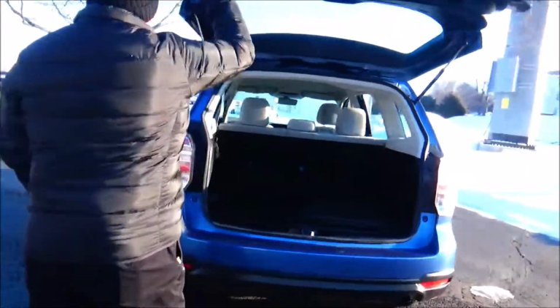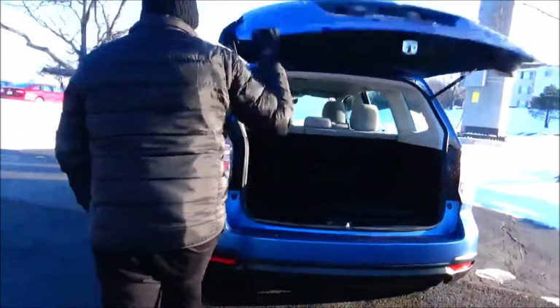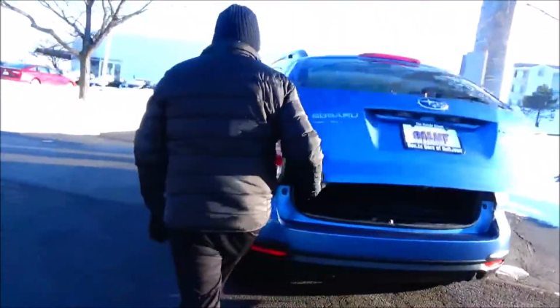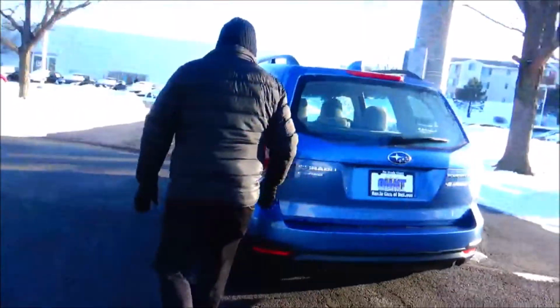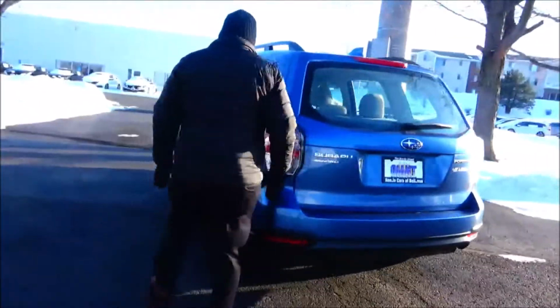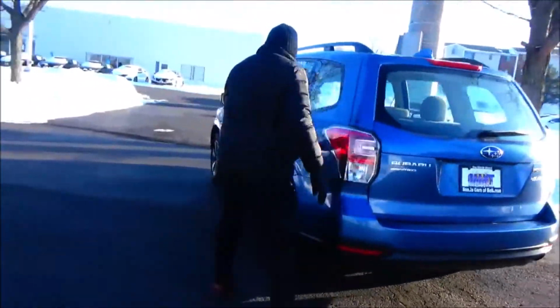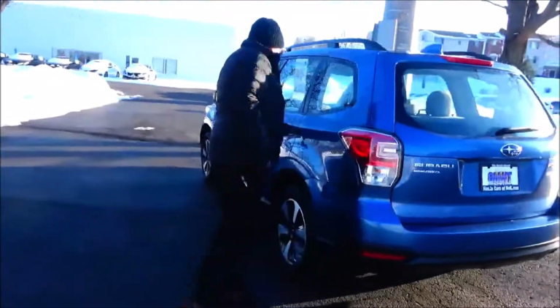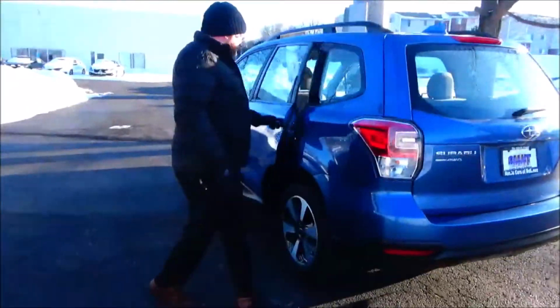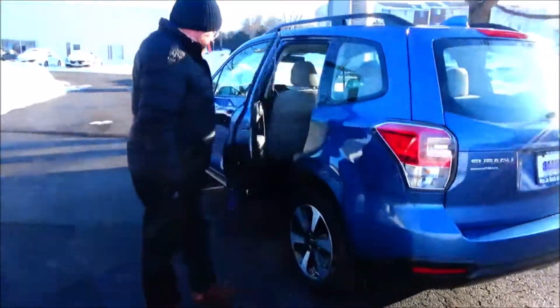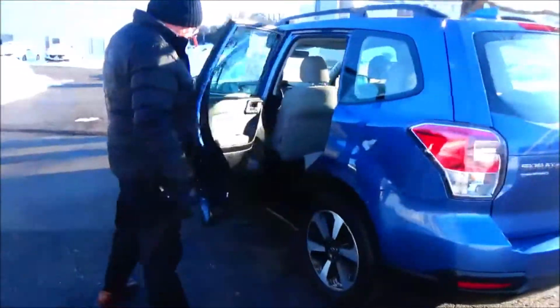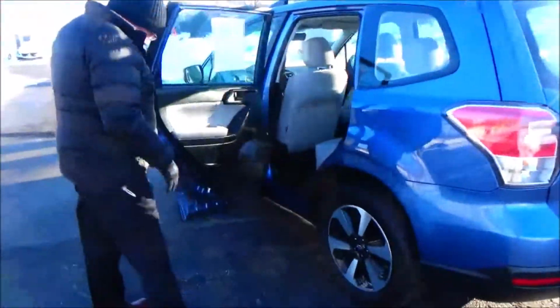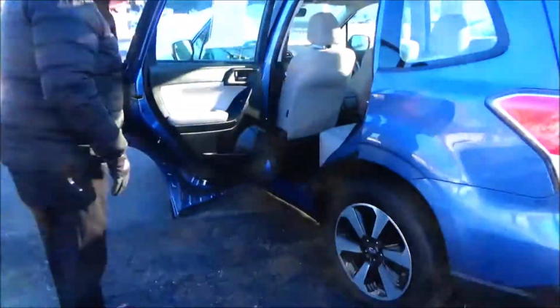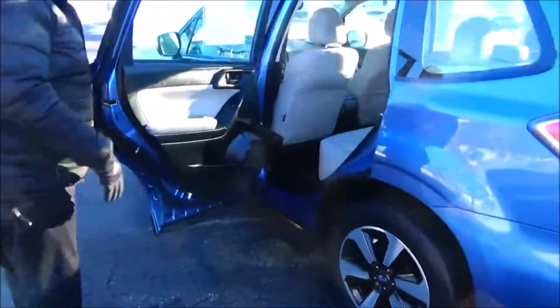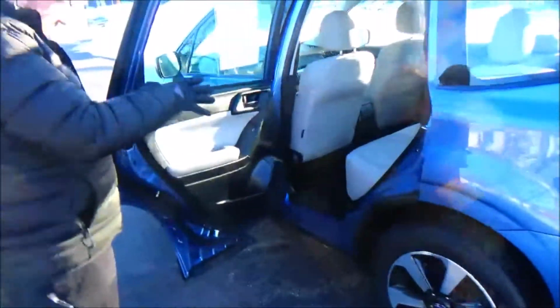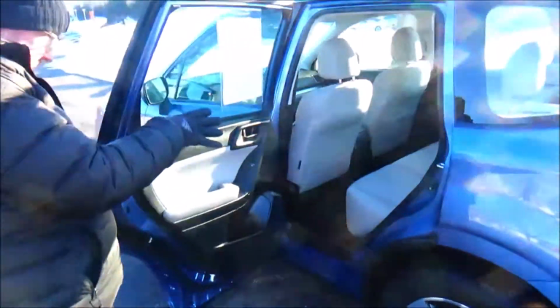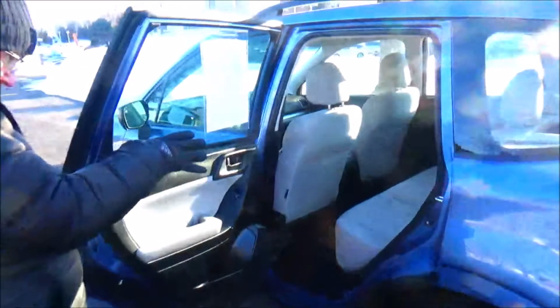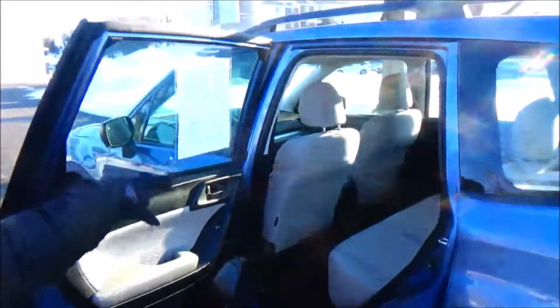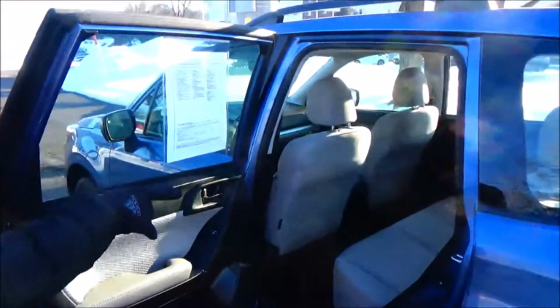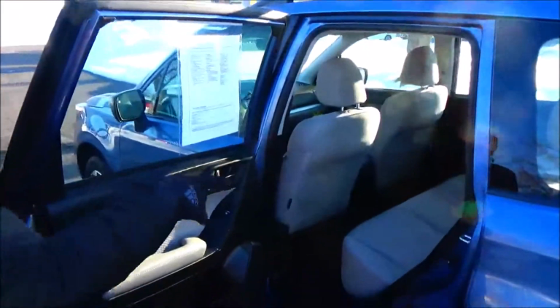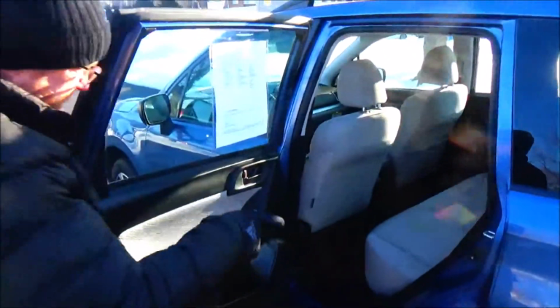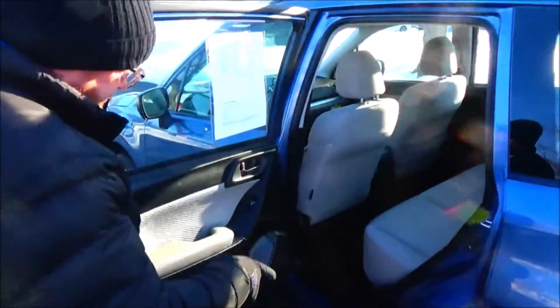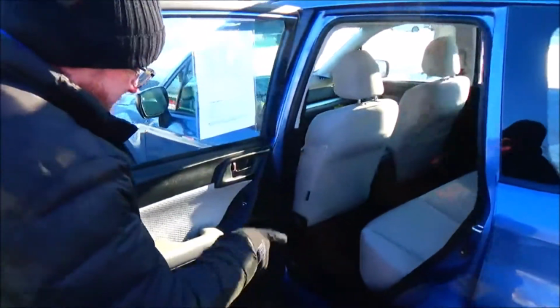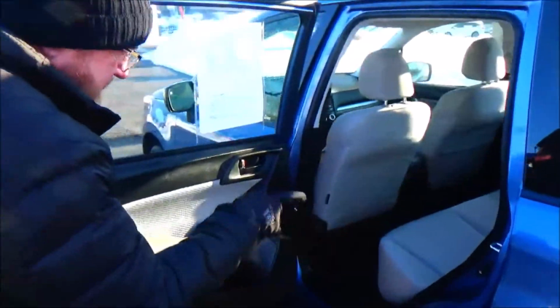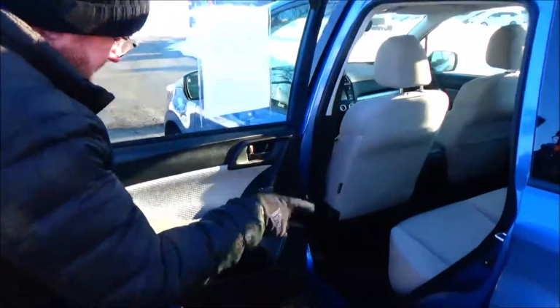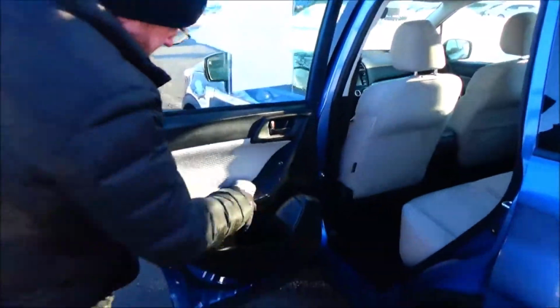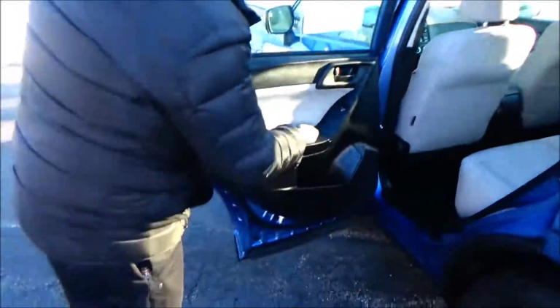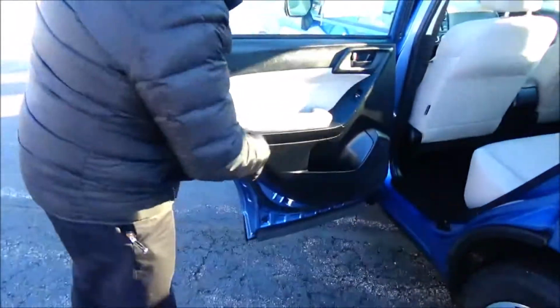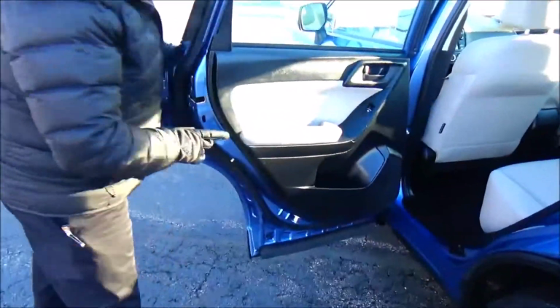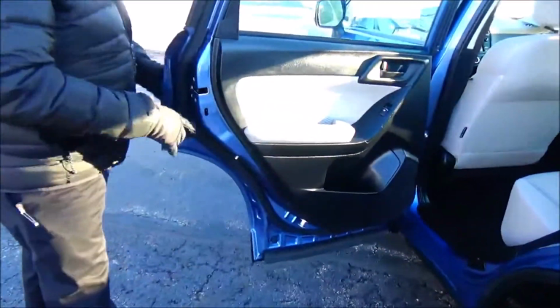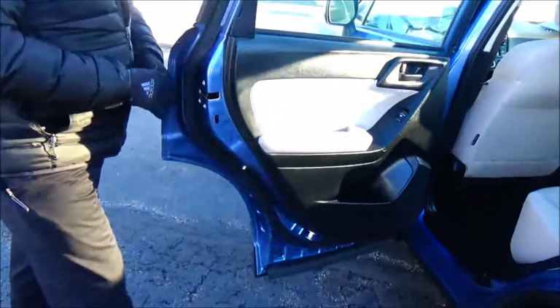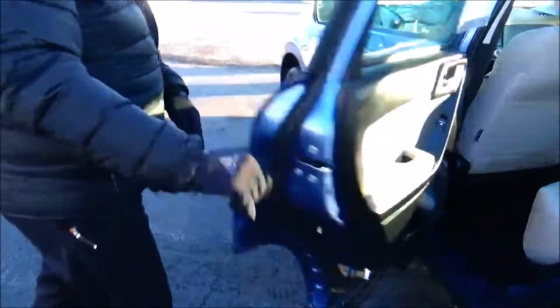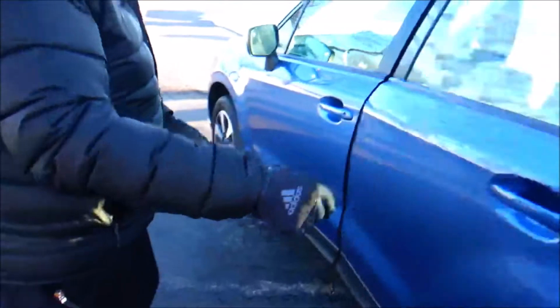The Forester is a five-passenger vehicle with lots of legroom space, center armrest, latch system for child safety seats, cup holders and storage in the door, and child security door lock.